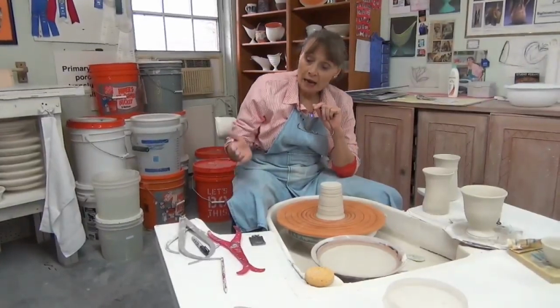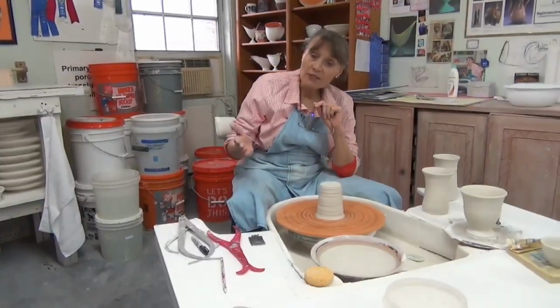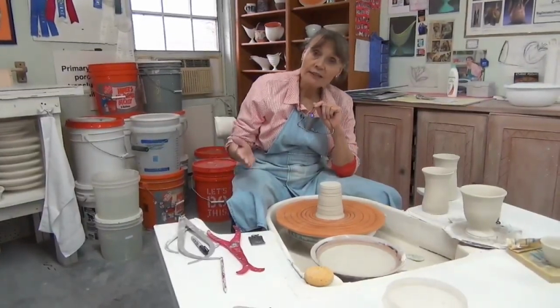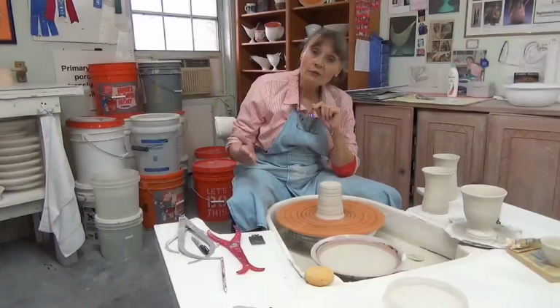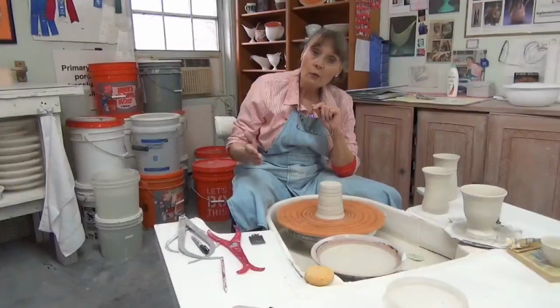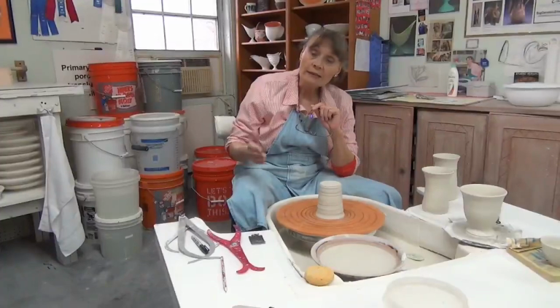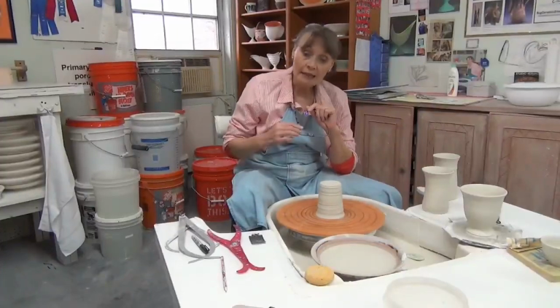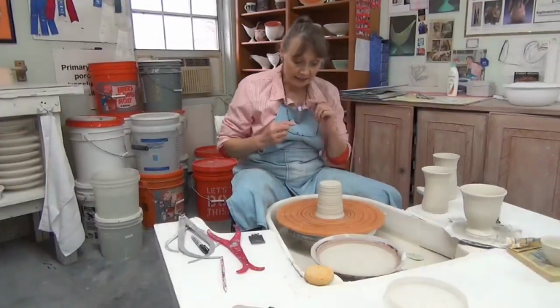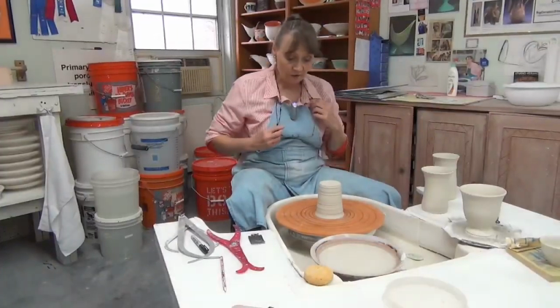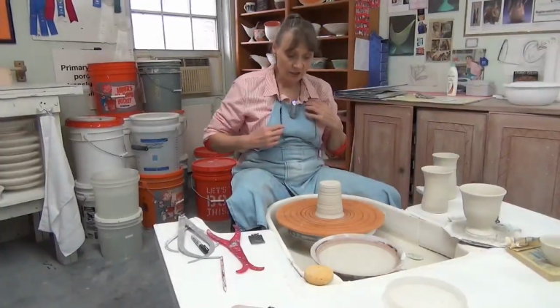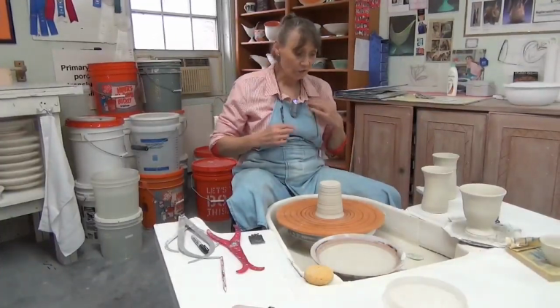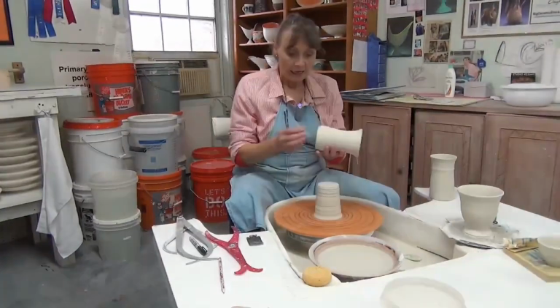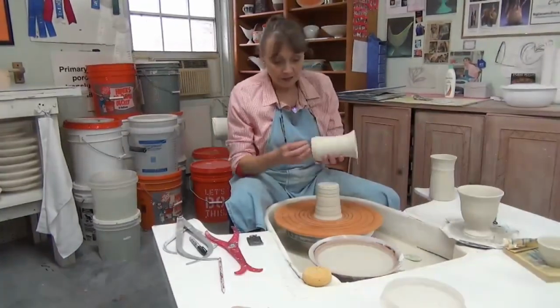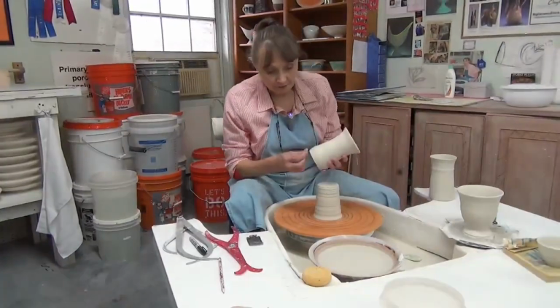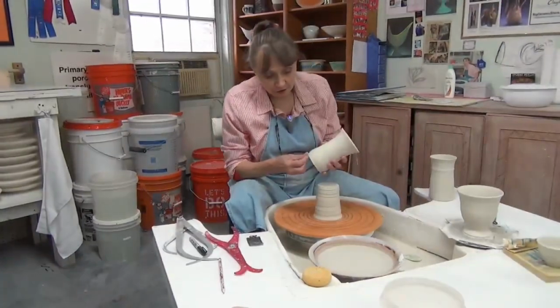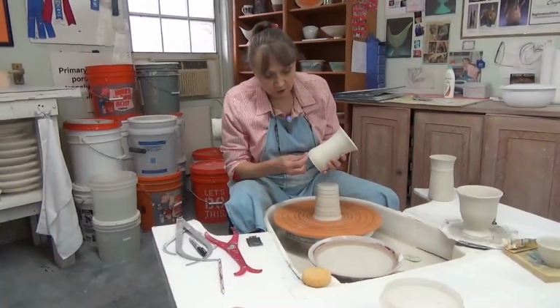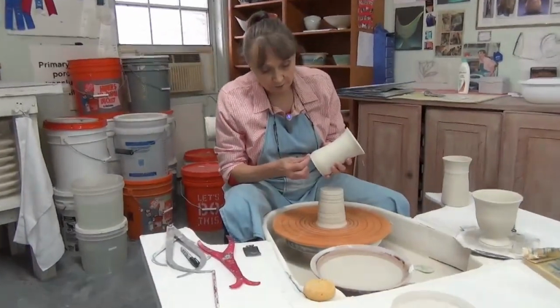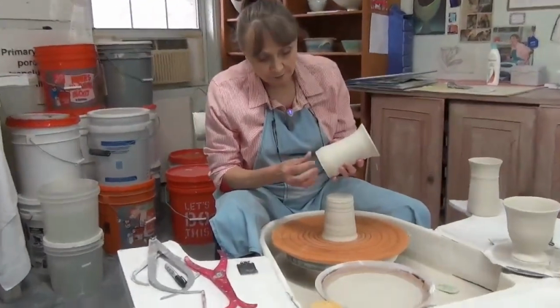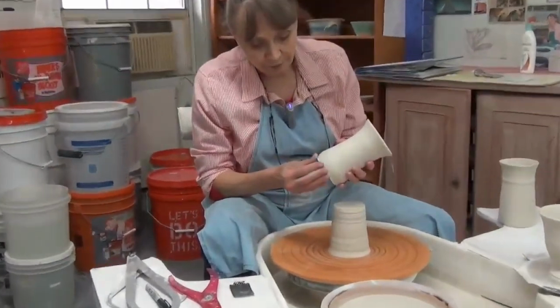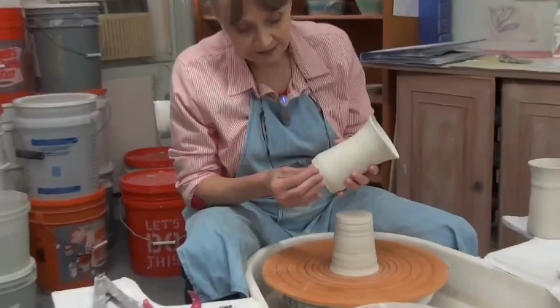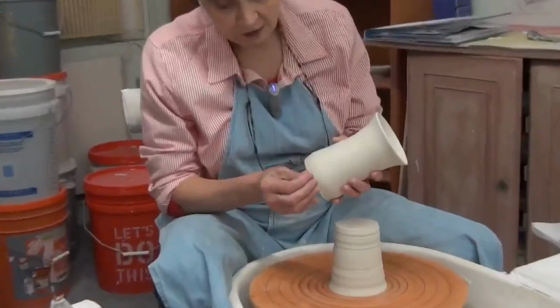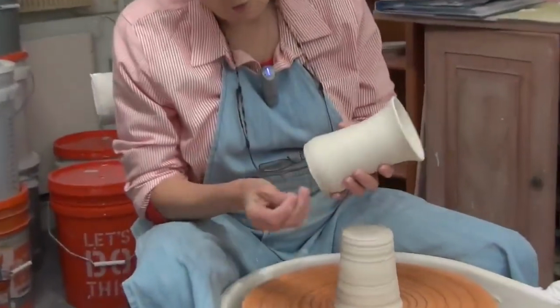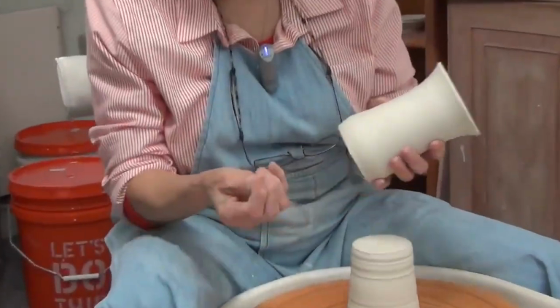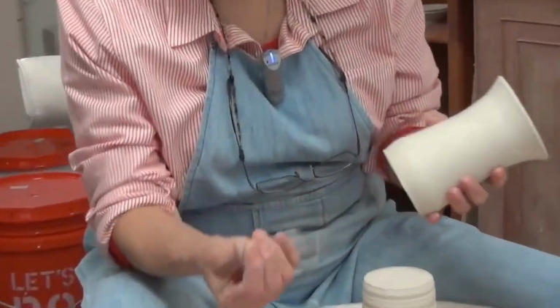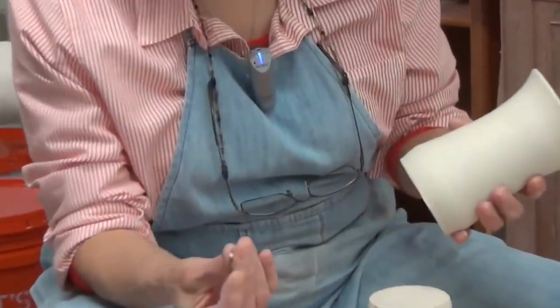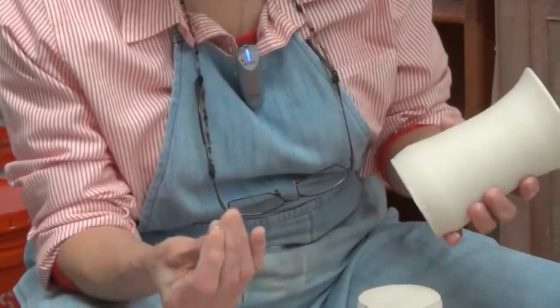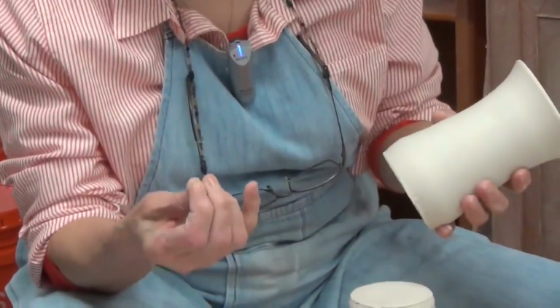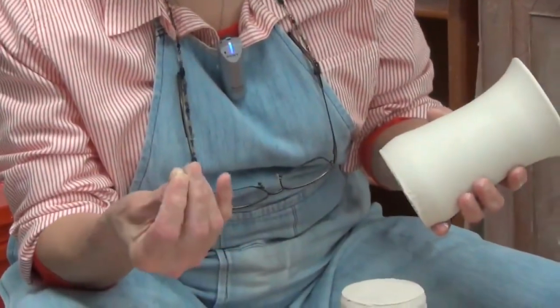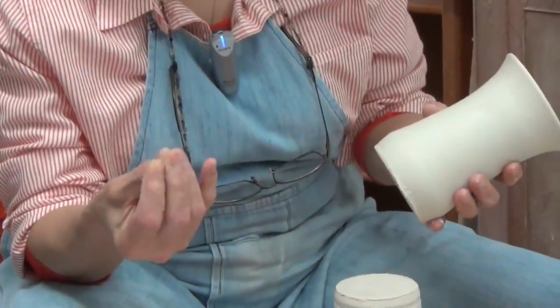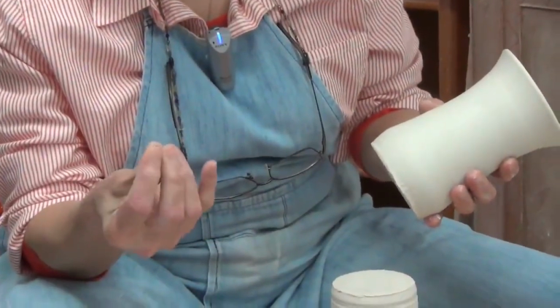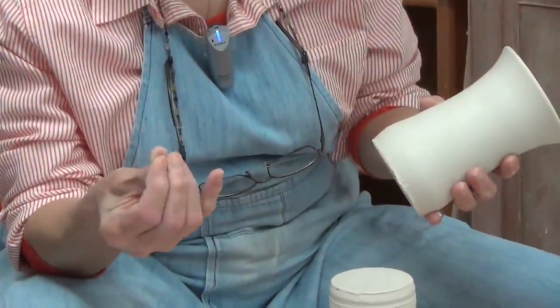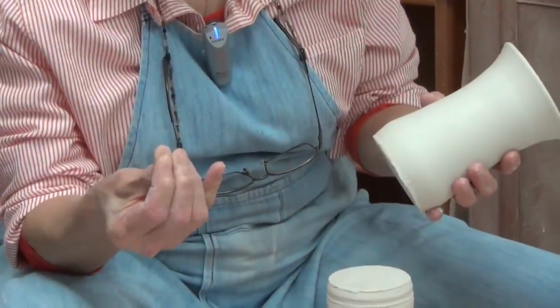I start out when the clay is still very soft — if I can do a print in there and almost squish the clay between my fingers.